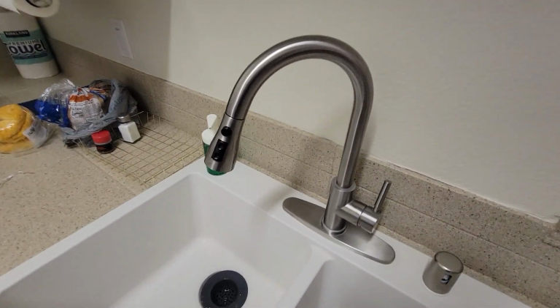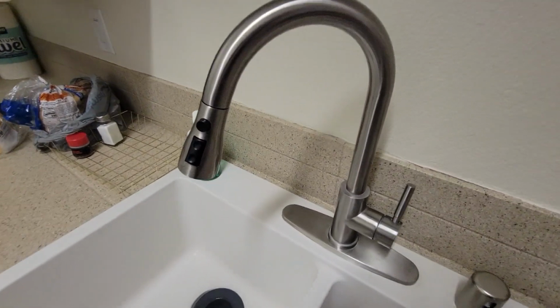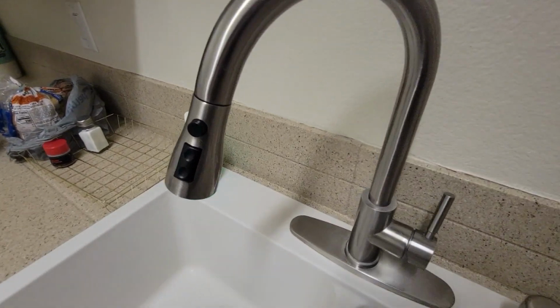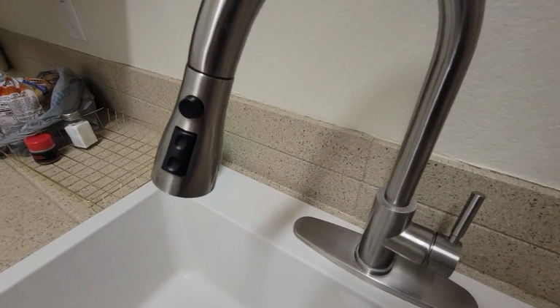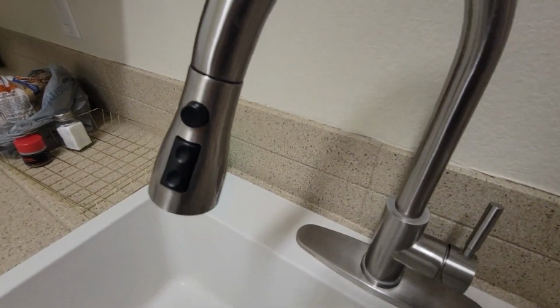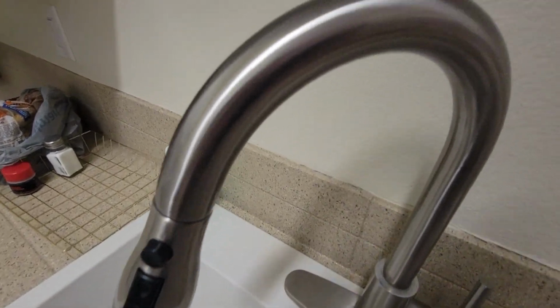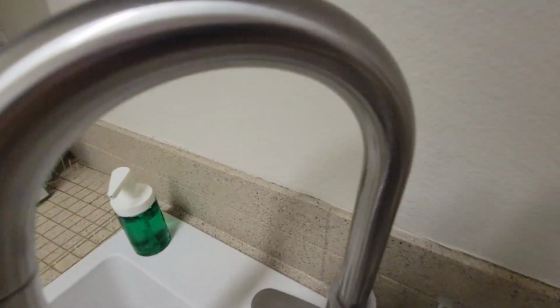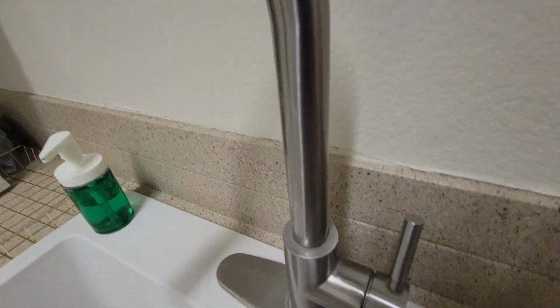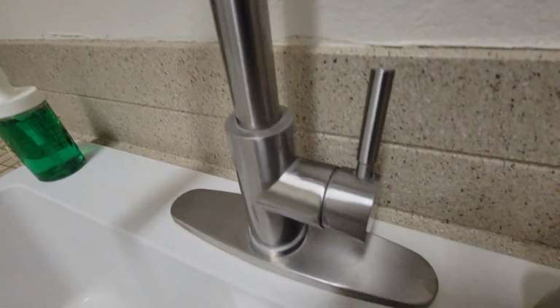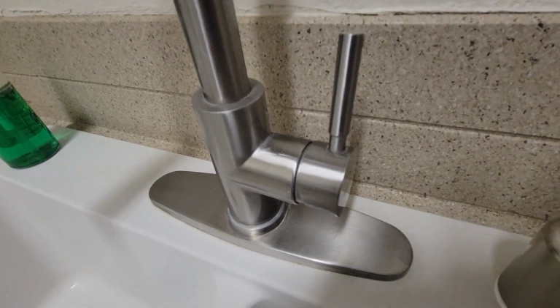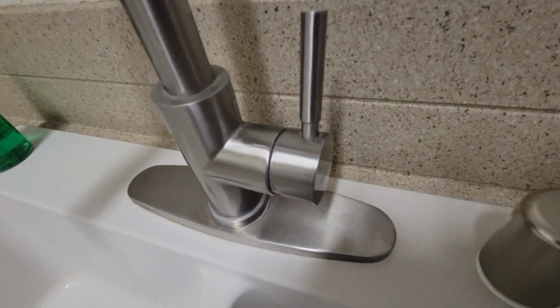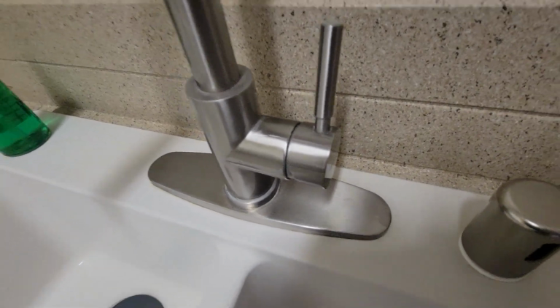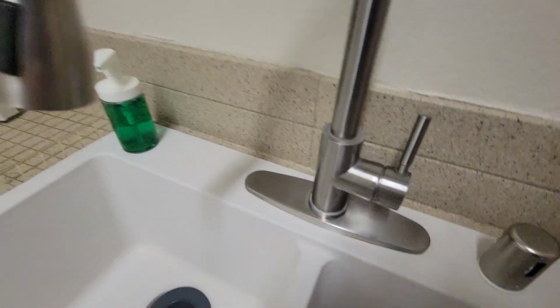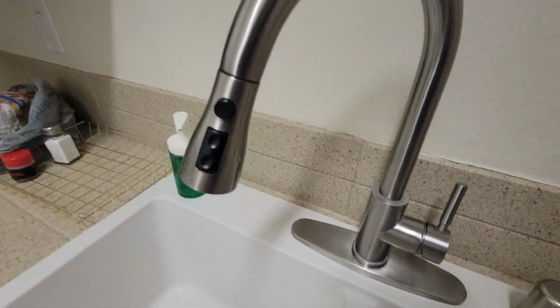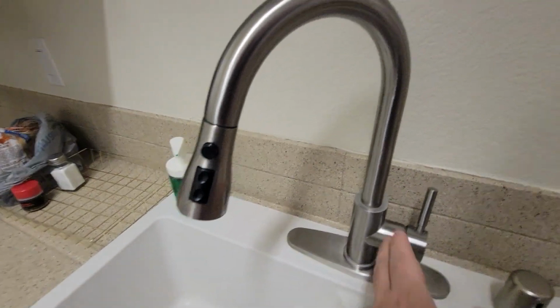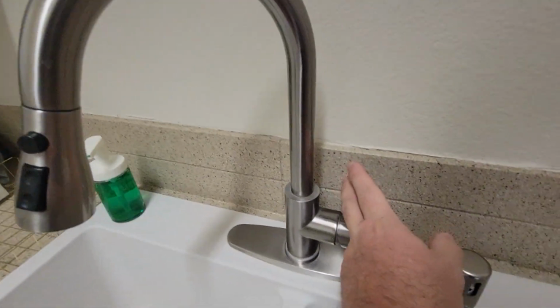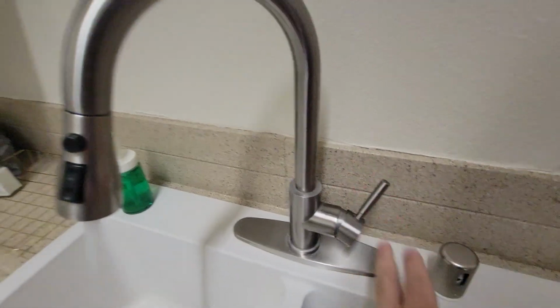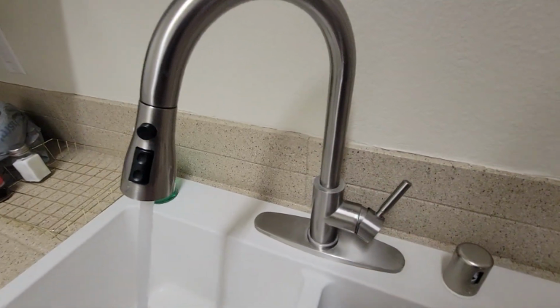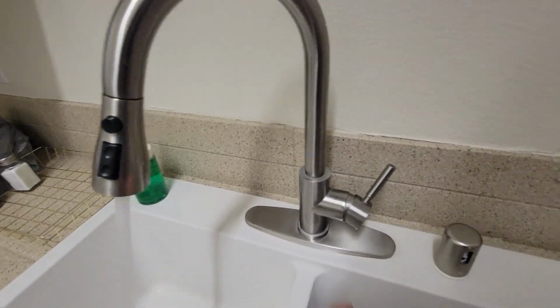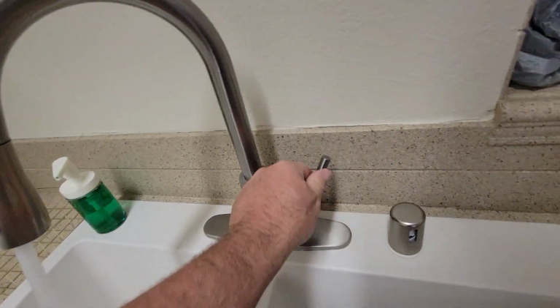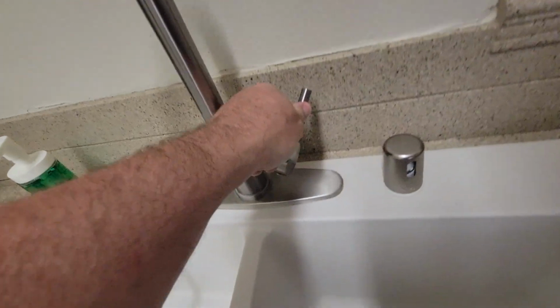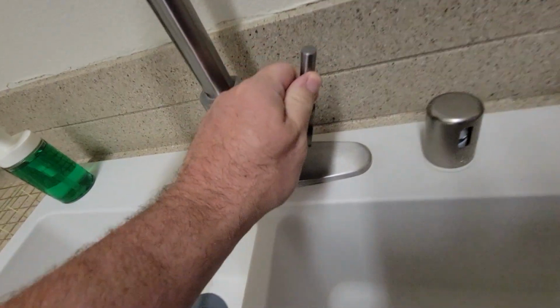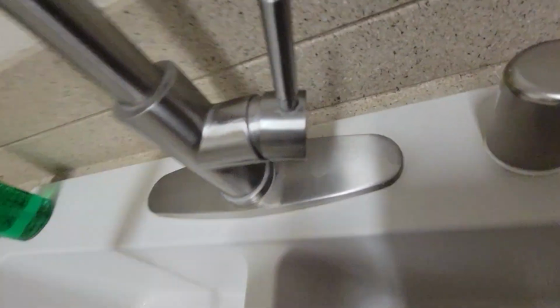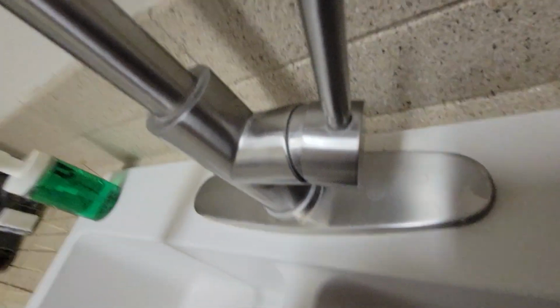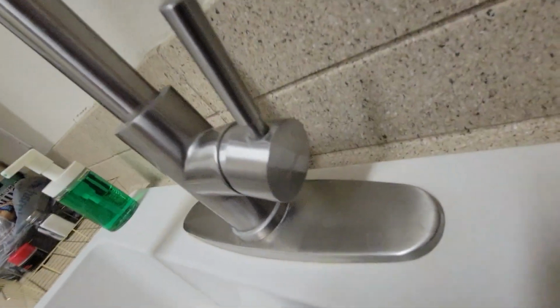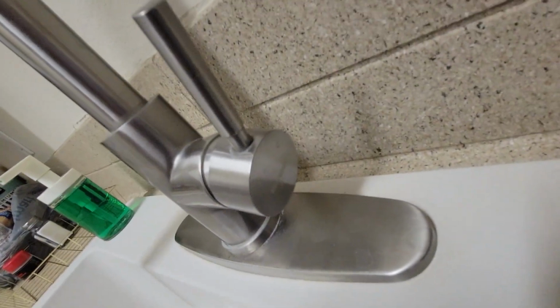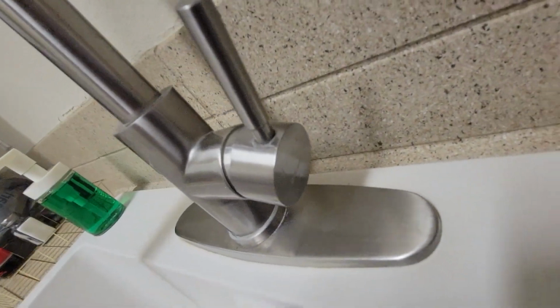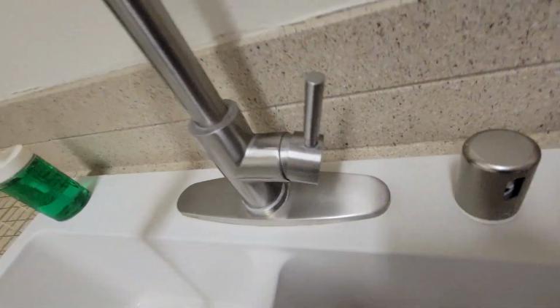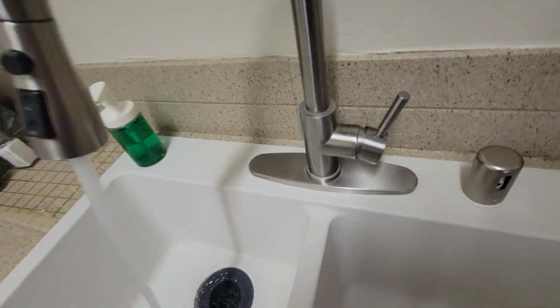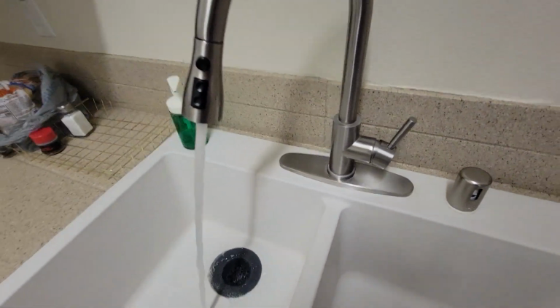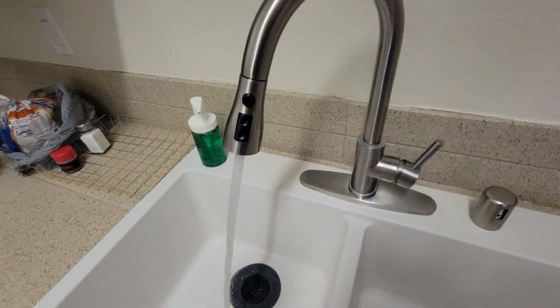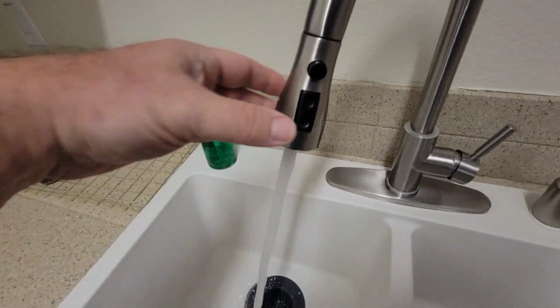Today we're looking at the Wee kitchen faucet, single handle faucet. It works really well — you've got your hot and your cold, and it actually has that etched right on there.